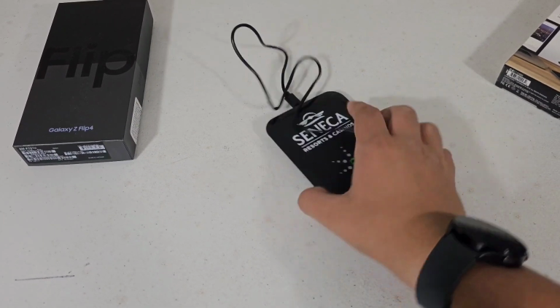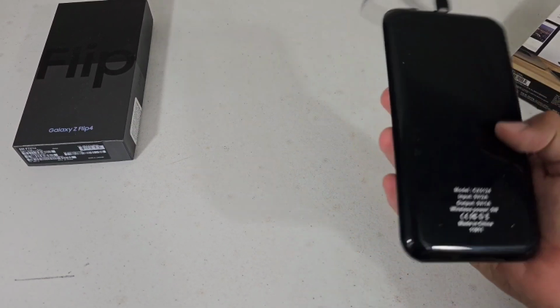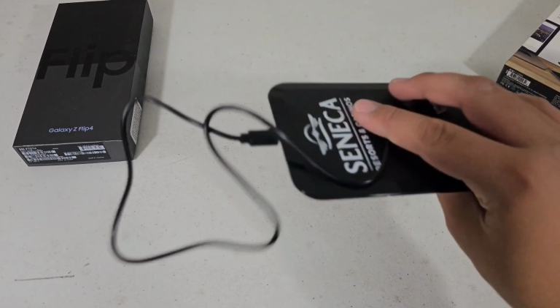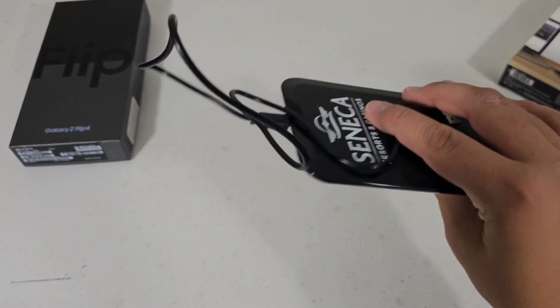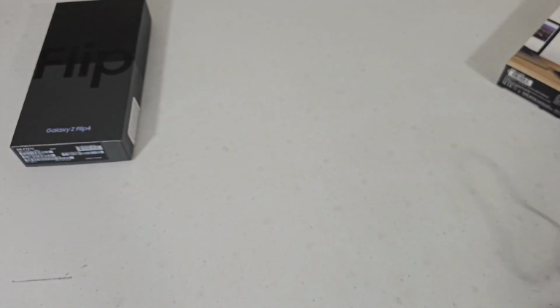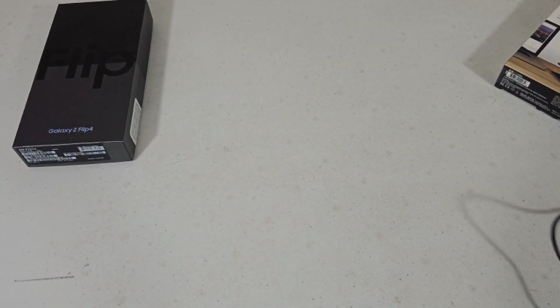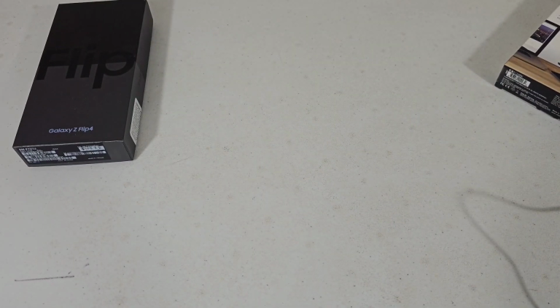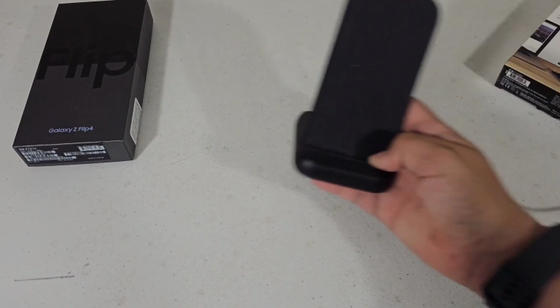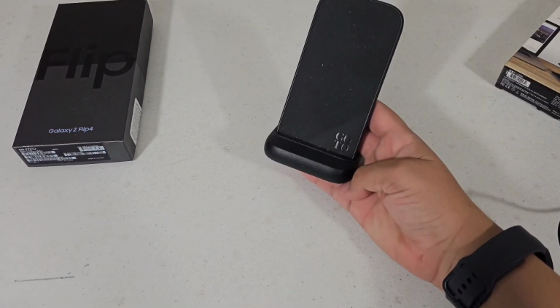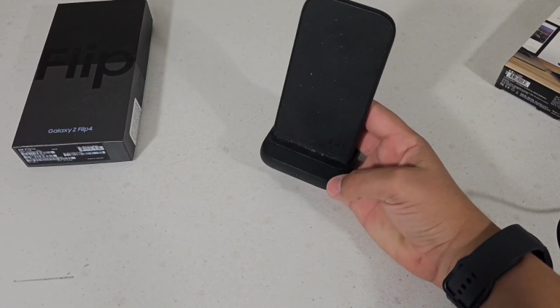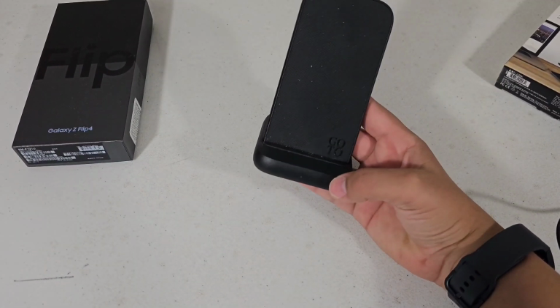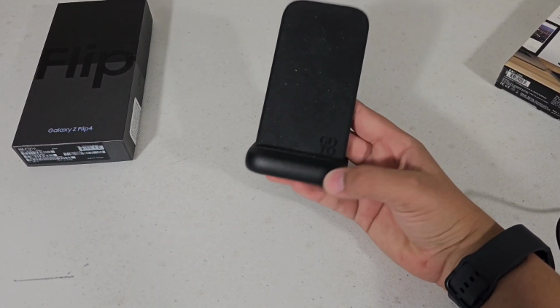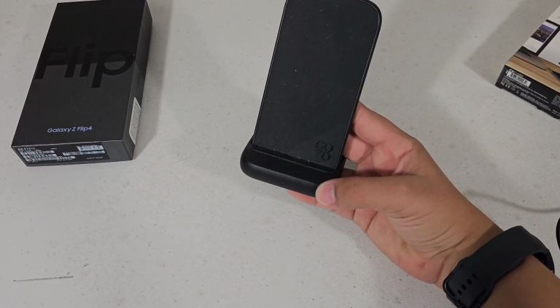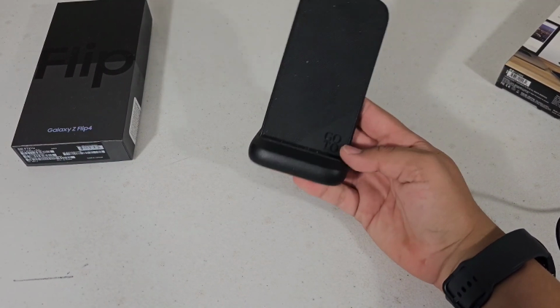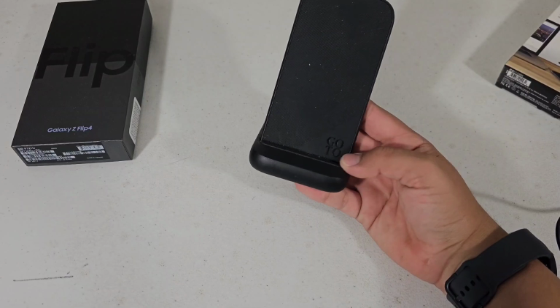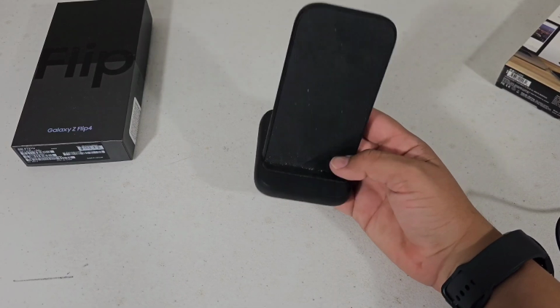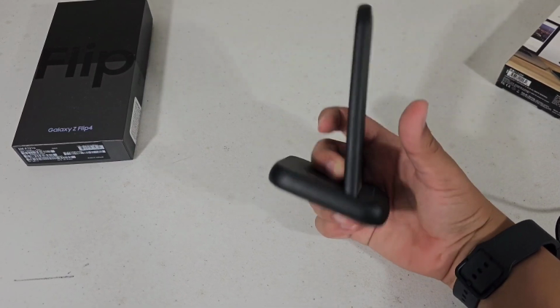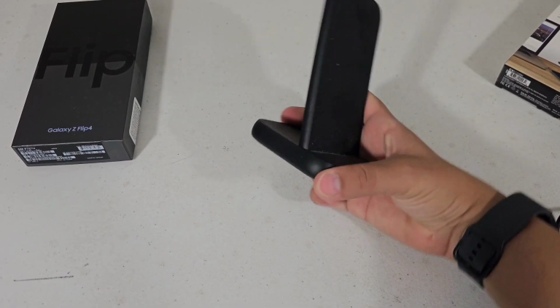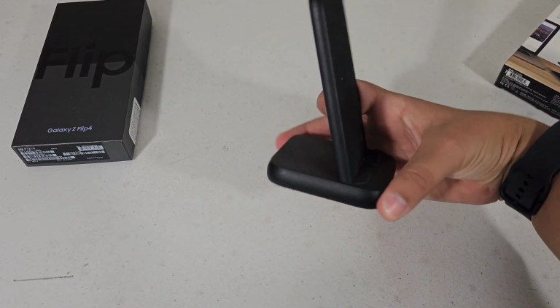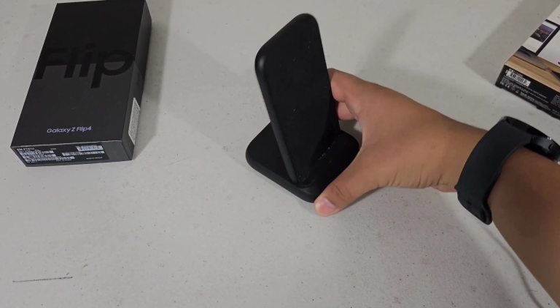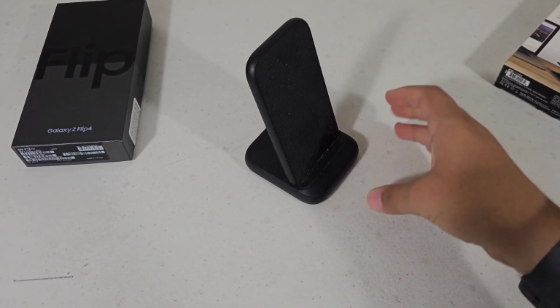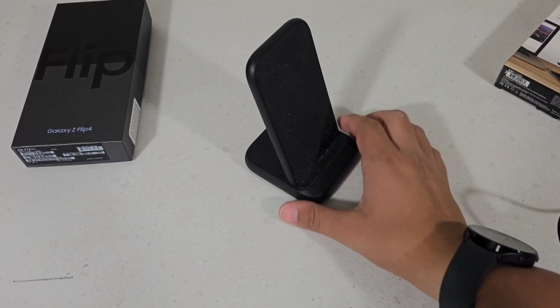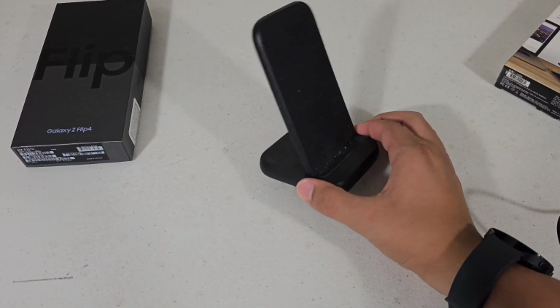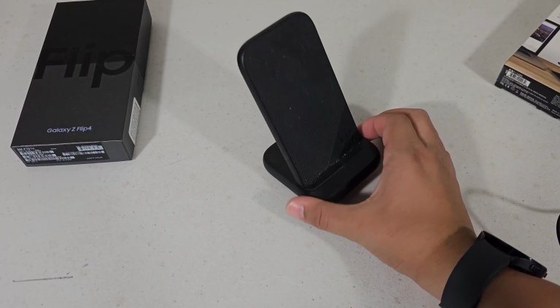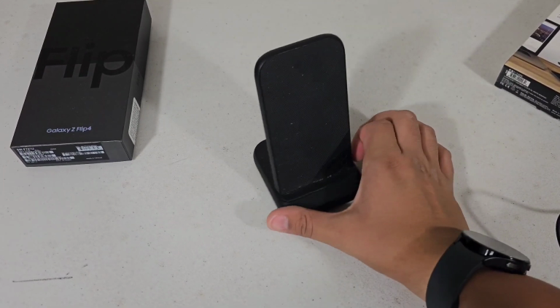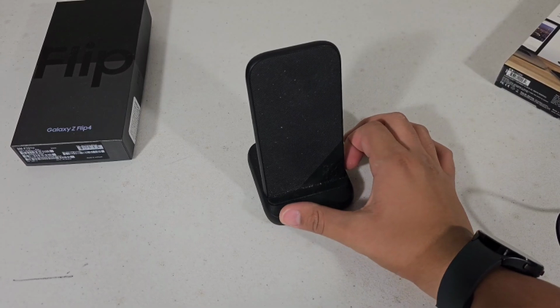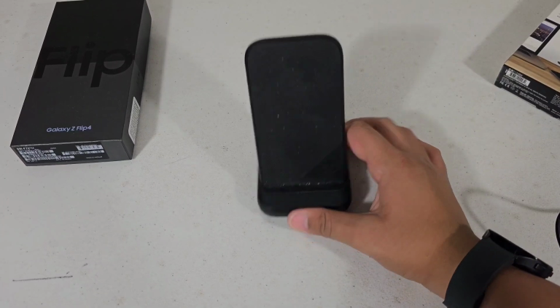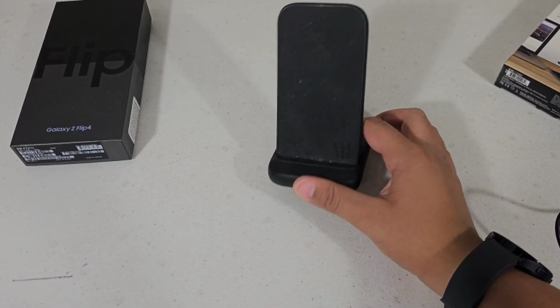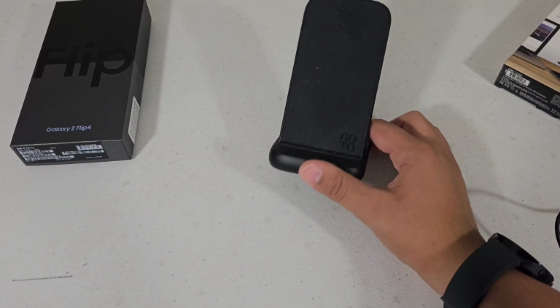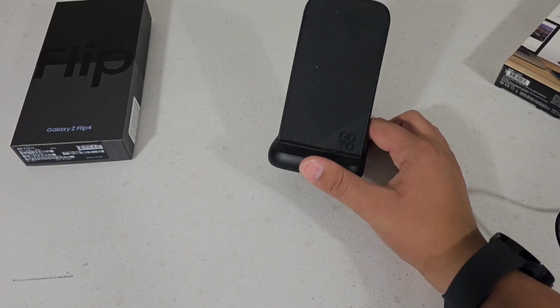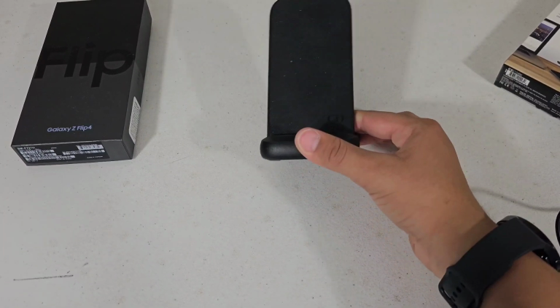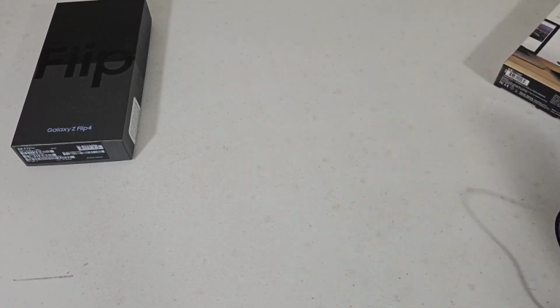It's definitely a slower charger compared to my Go-To one. That's actually the brand Go-To wireless charging stand, for any phone that has wireless charging. I will just continue to use this.